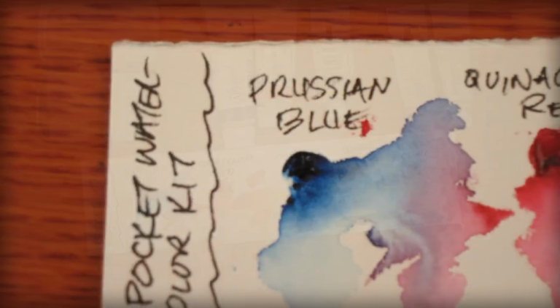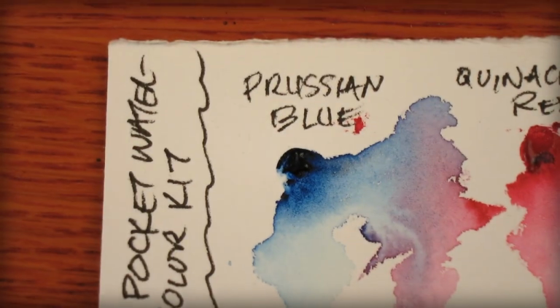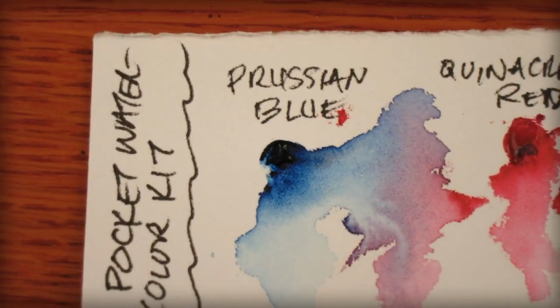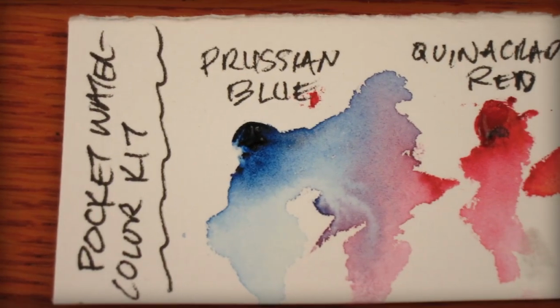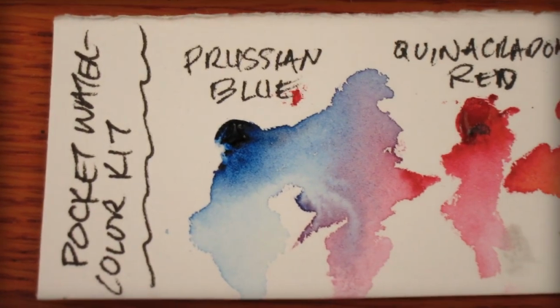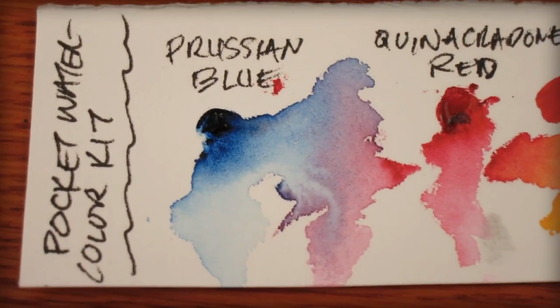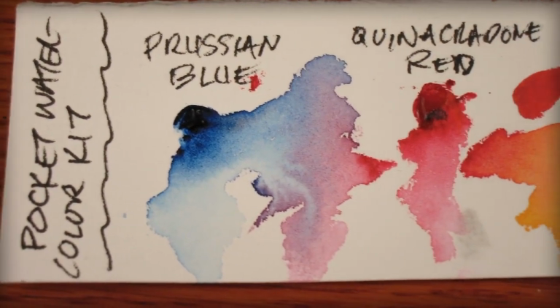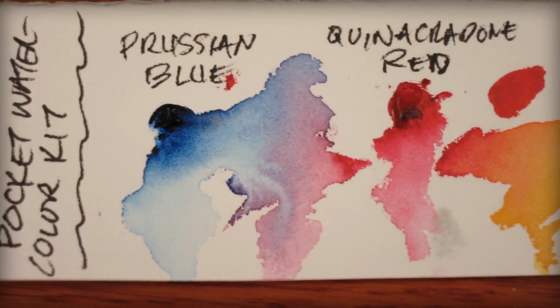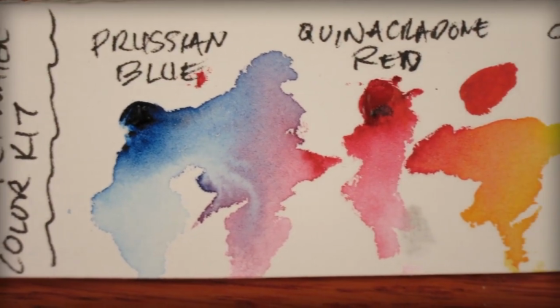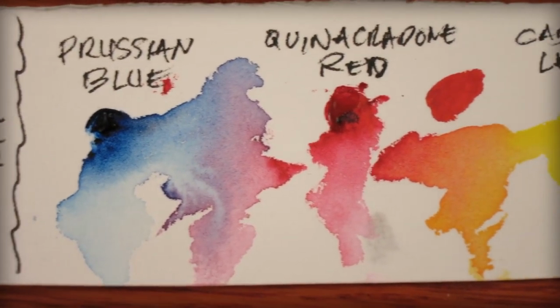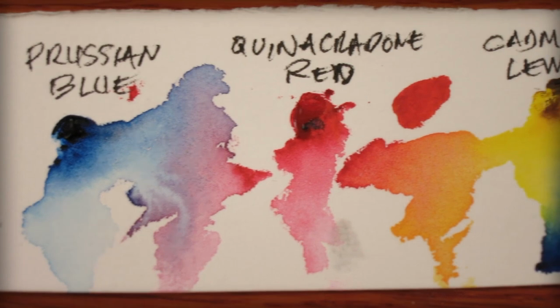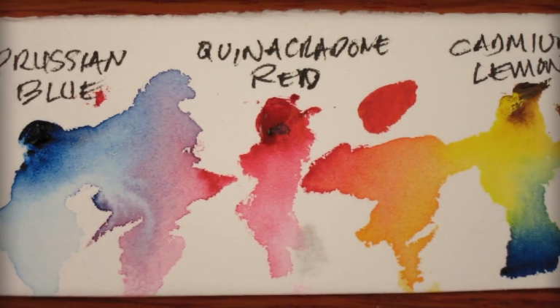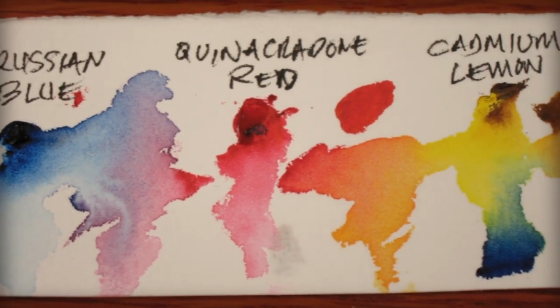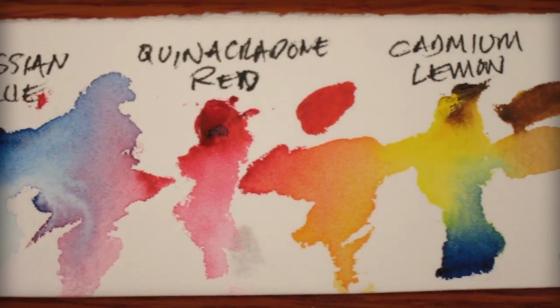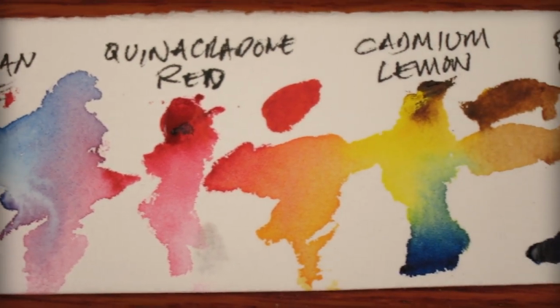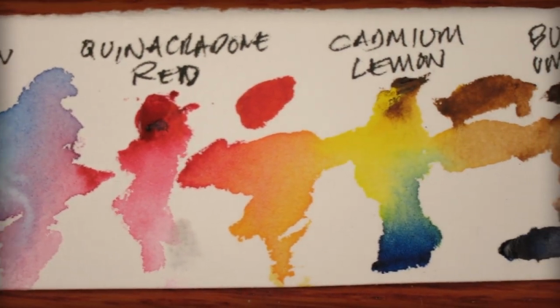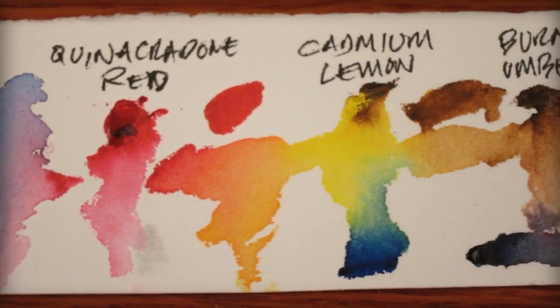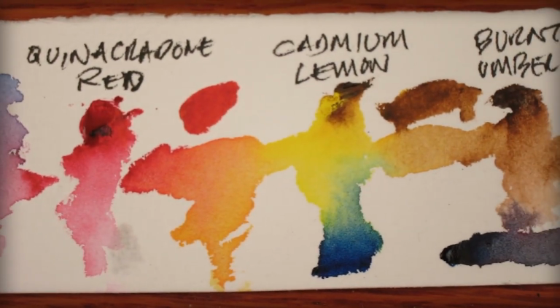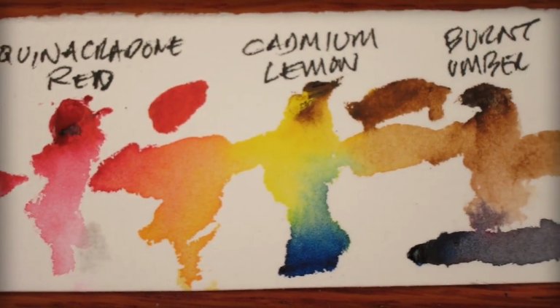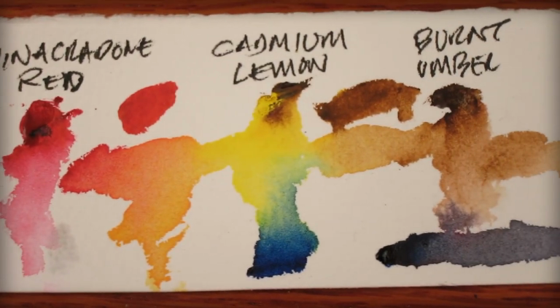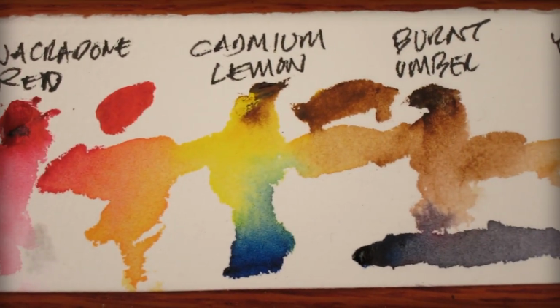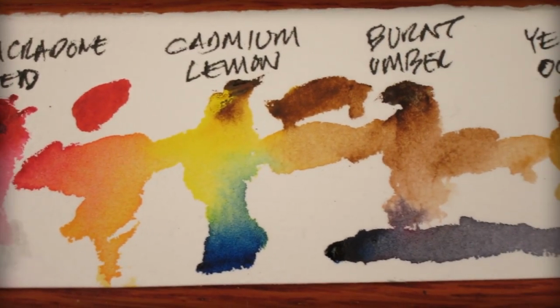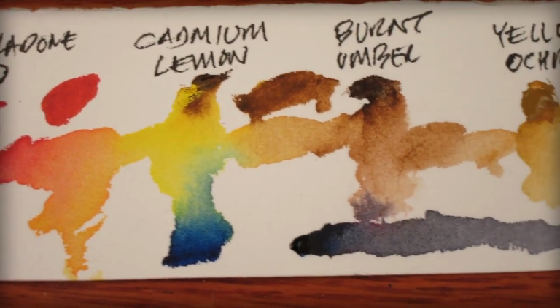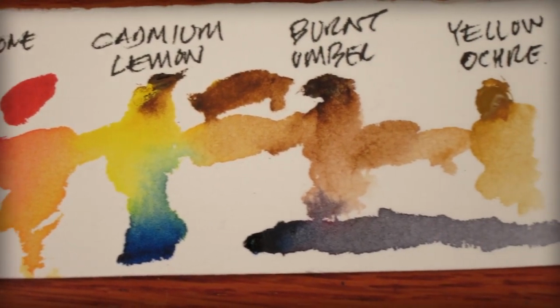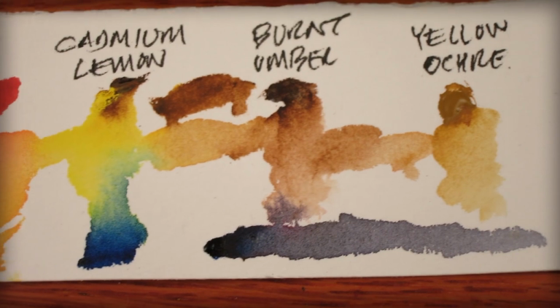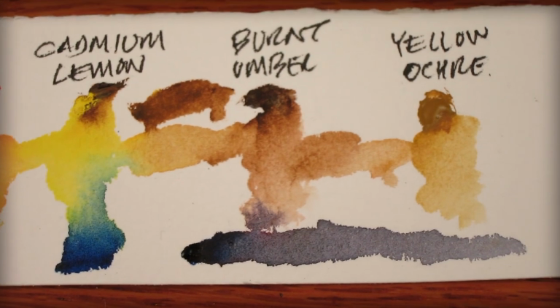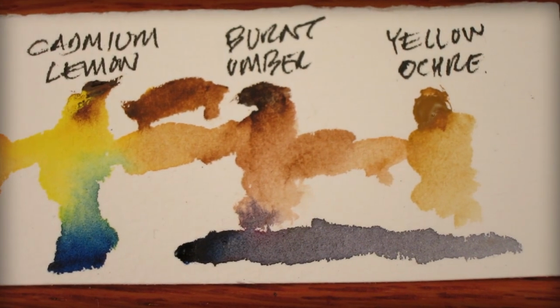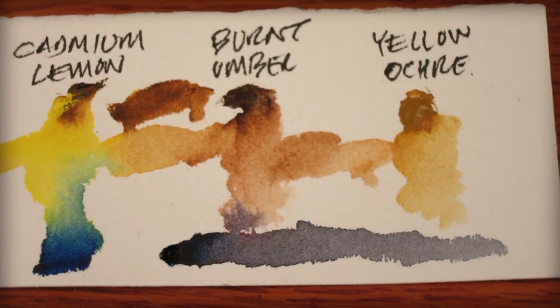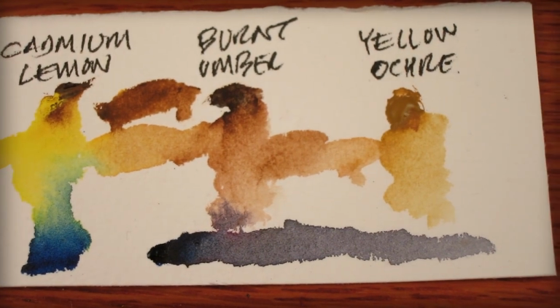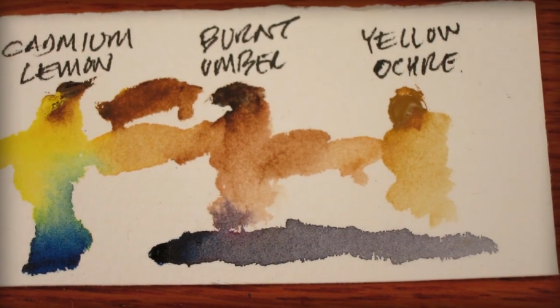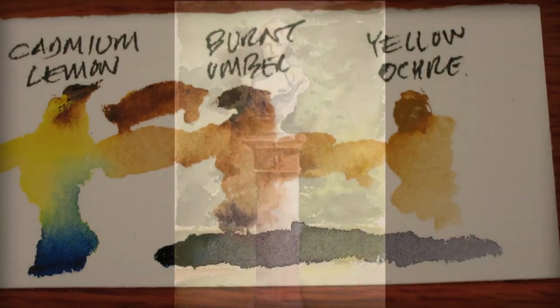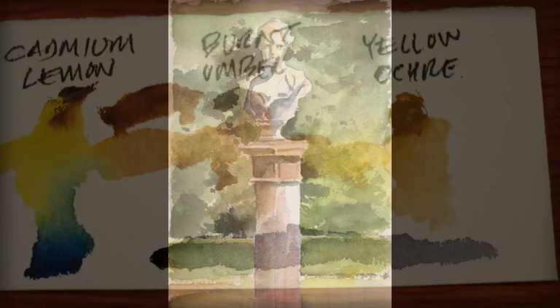I'll keep my gouache handy for highlights or whatever is needed, but this kit really can do a lot with very little. To give you an idea of what this palette can really do, here are a few examples of plein air sketches I recently did.